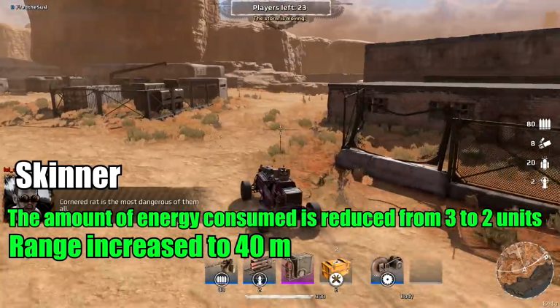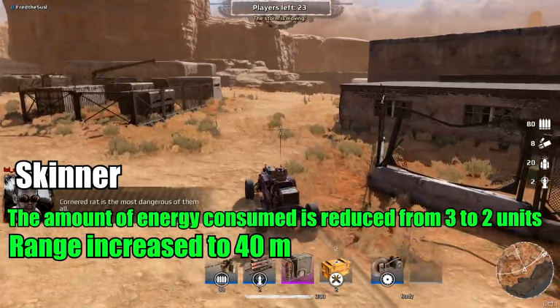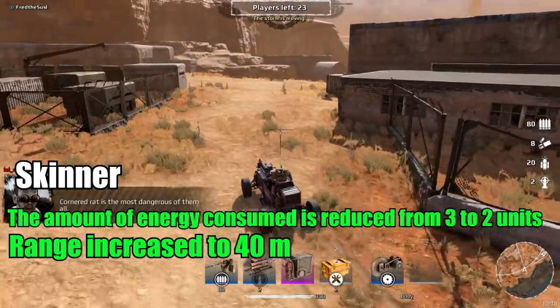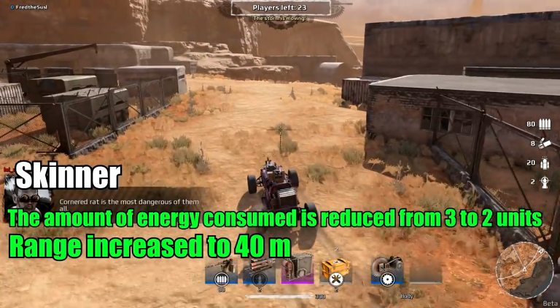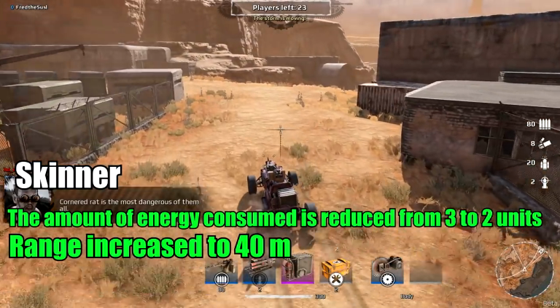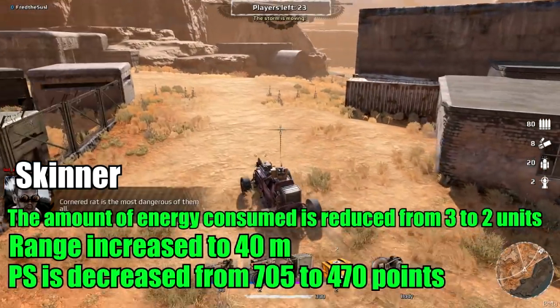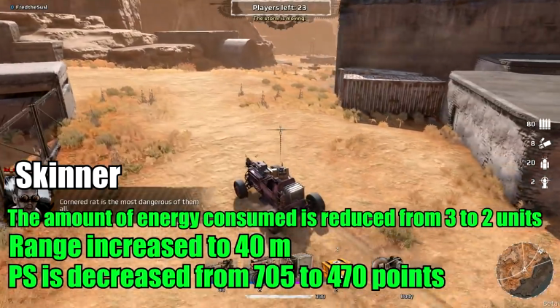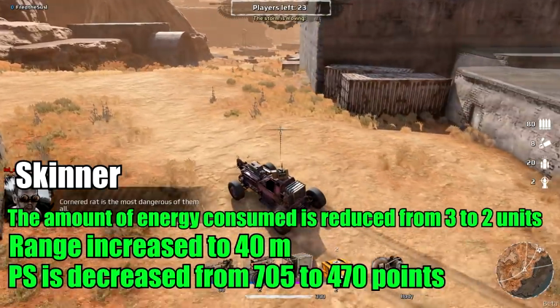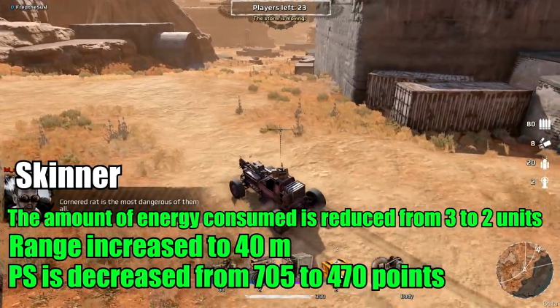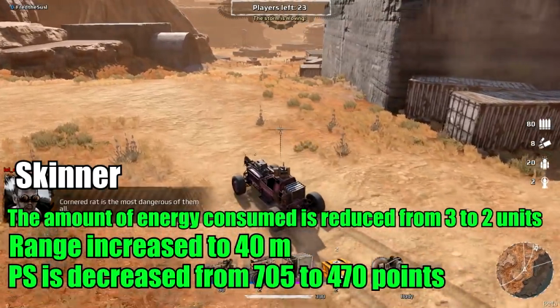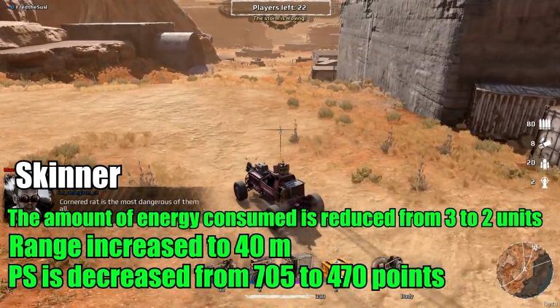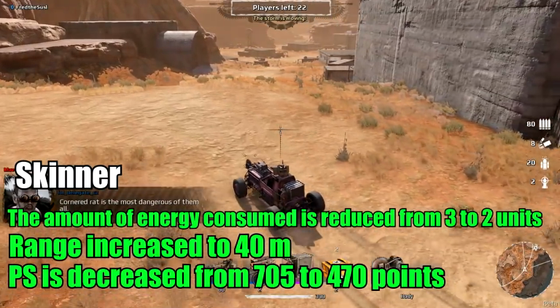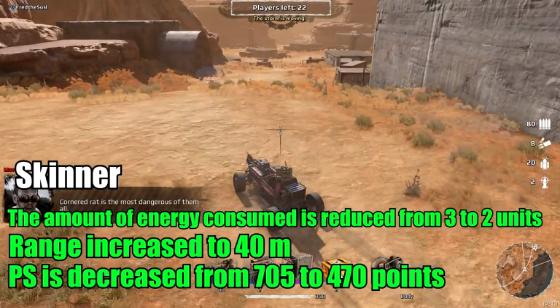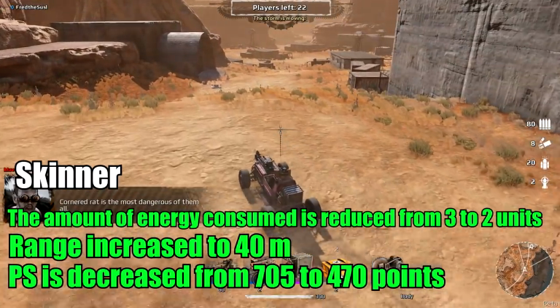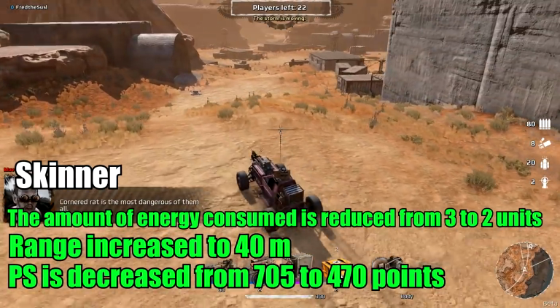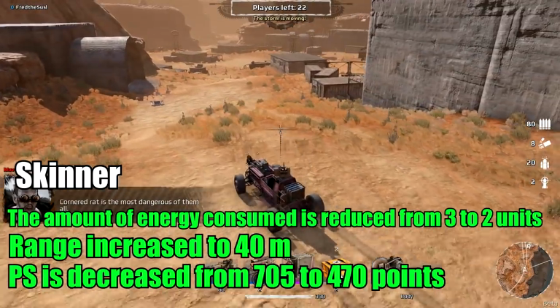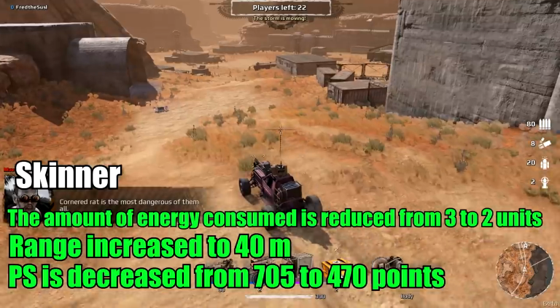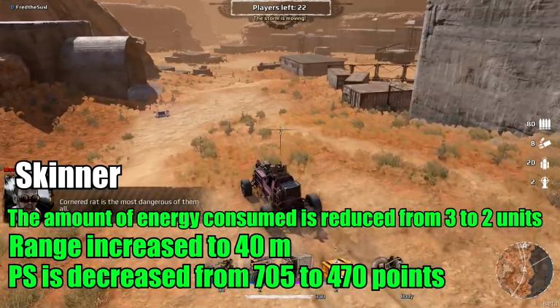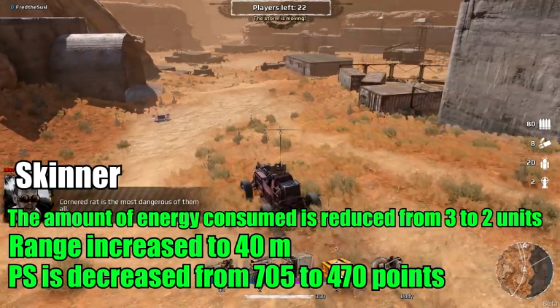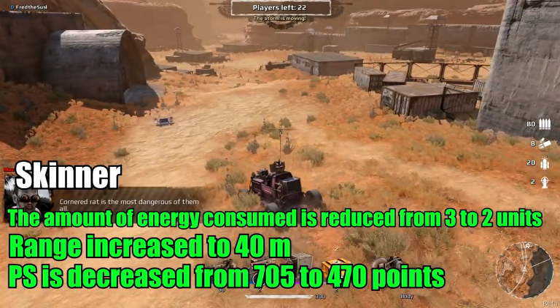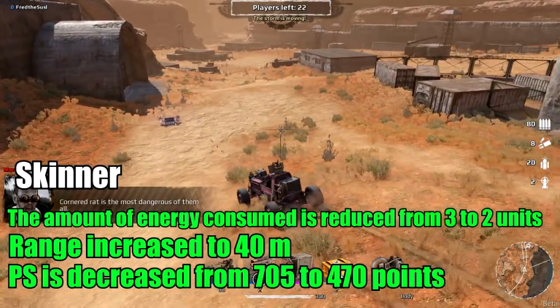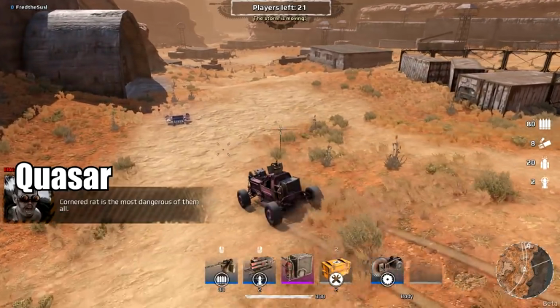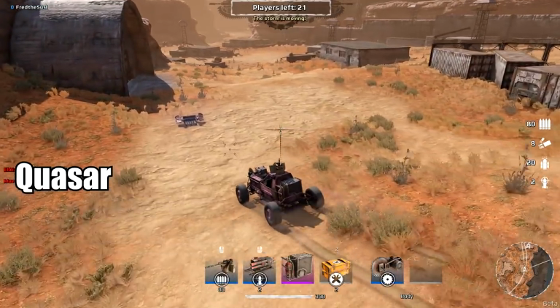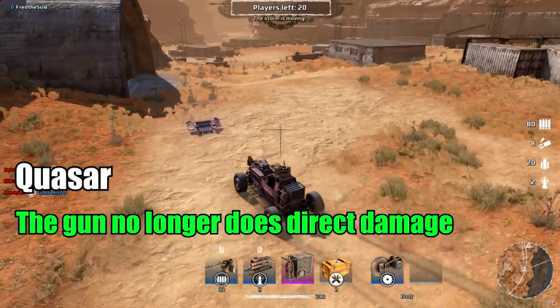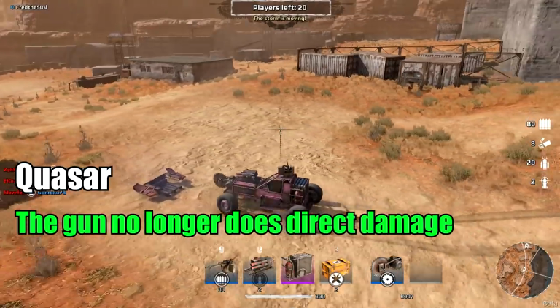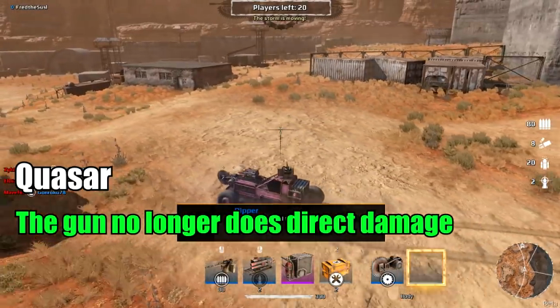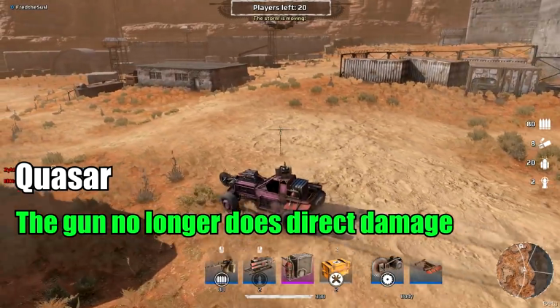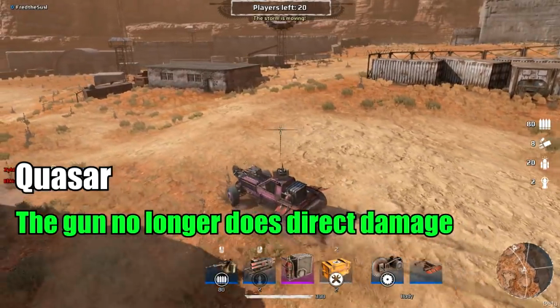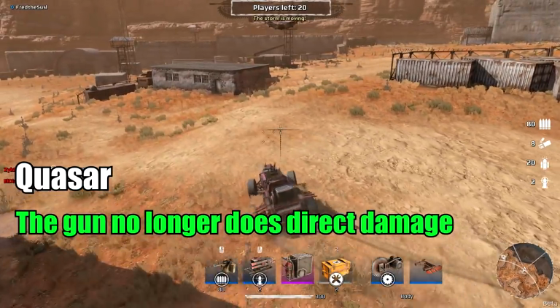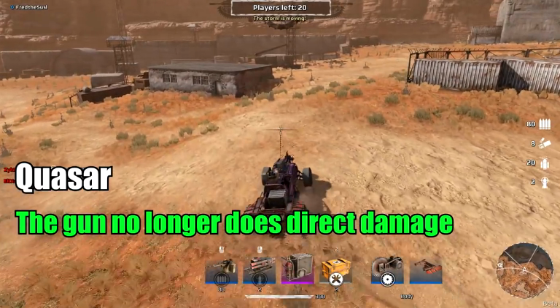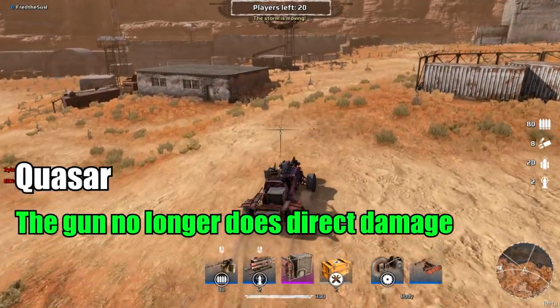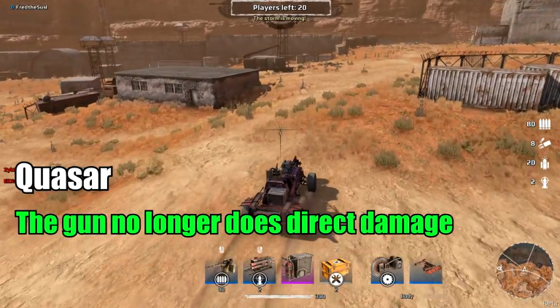Skinner Harpoon: Instead of 3, it now requires only 2 energy points. Range is increased to 40 meters. Power score is decreased from 705 to 470 points.